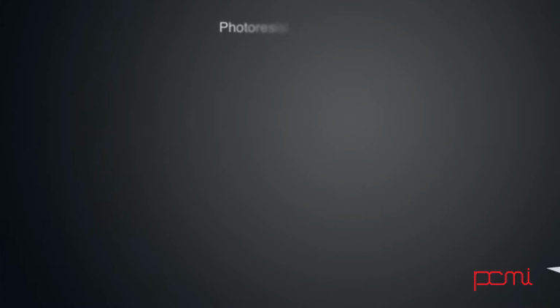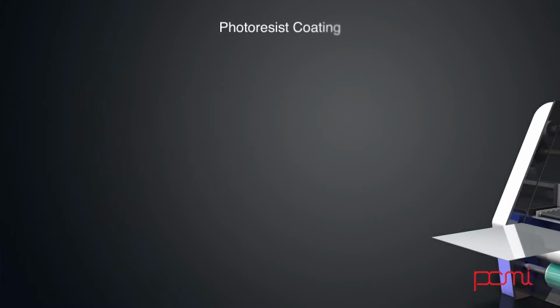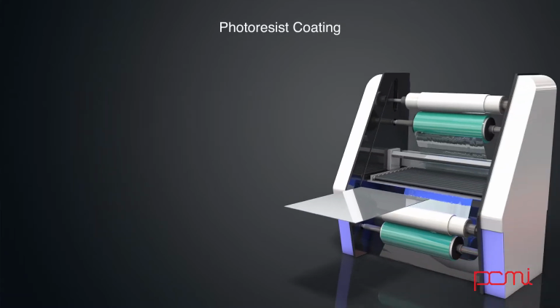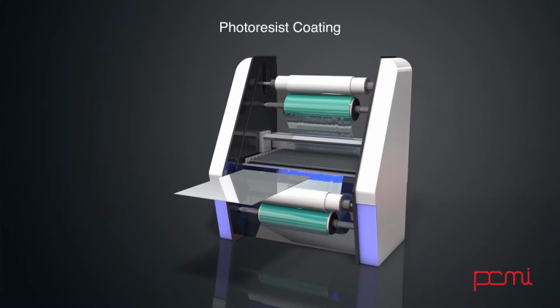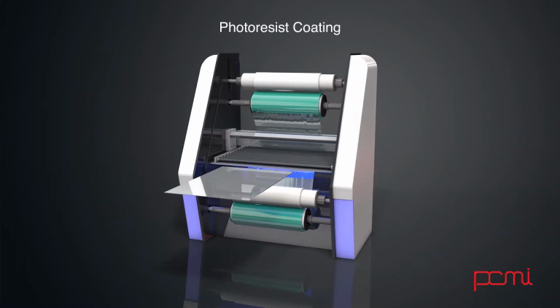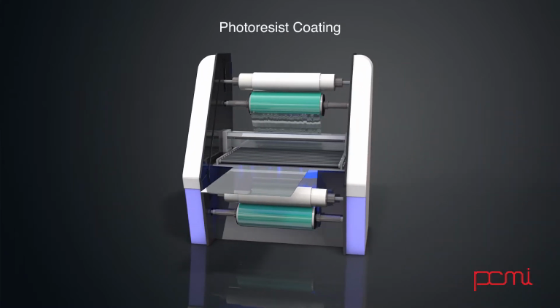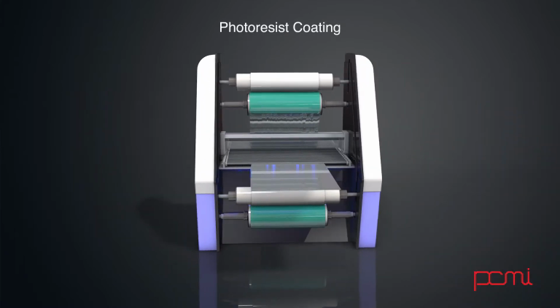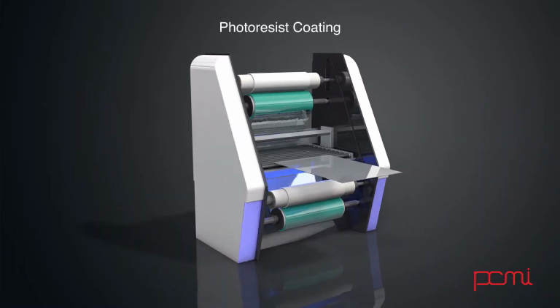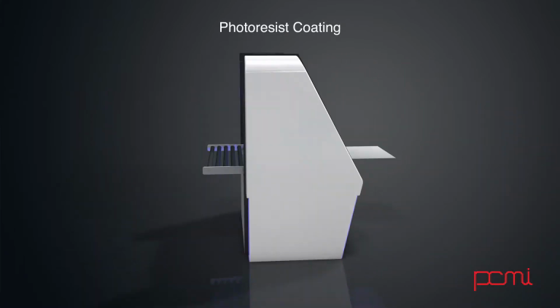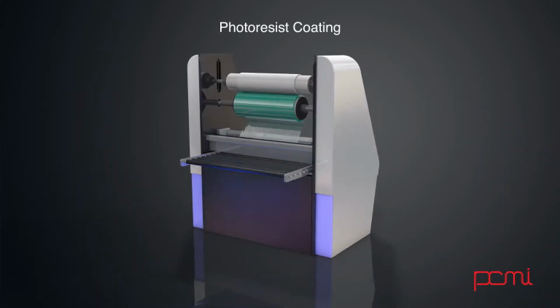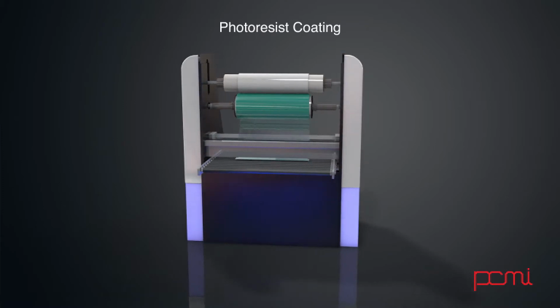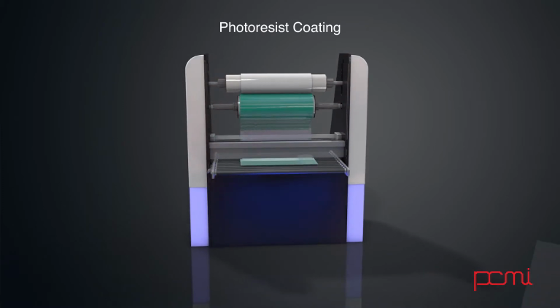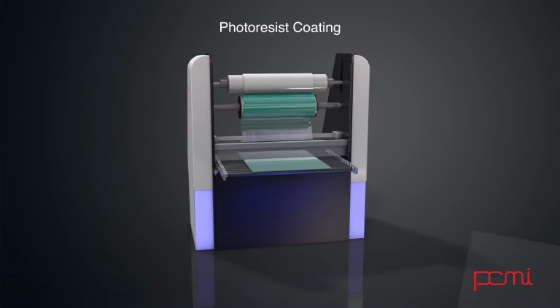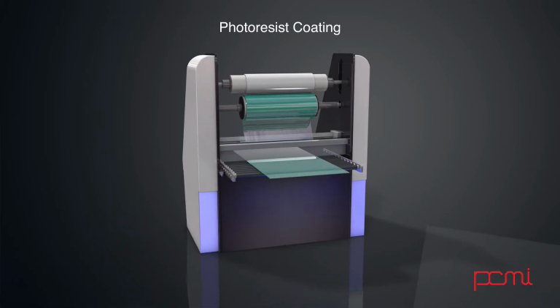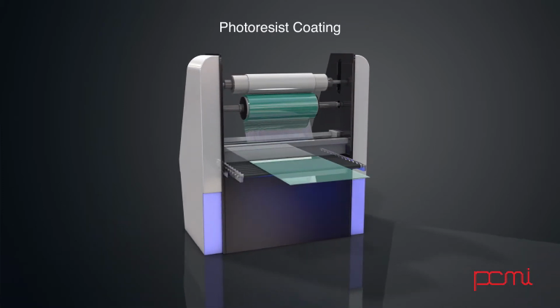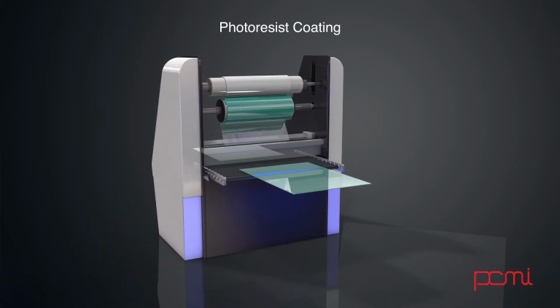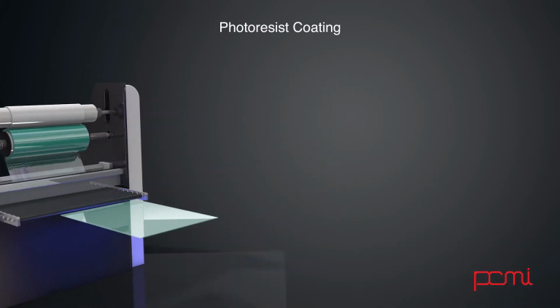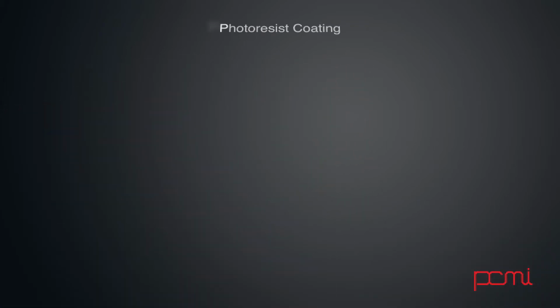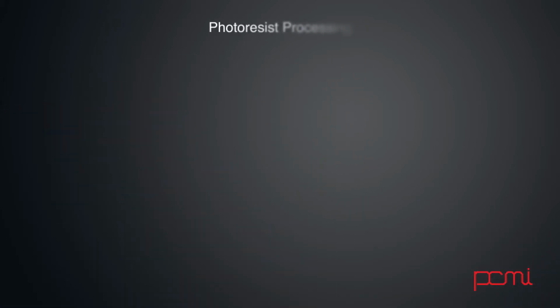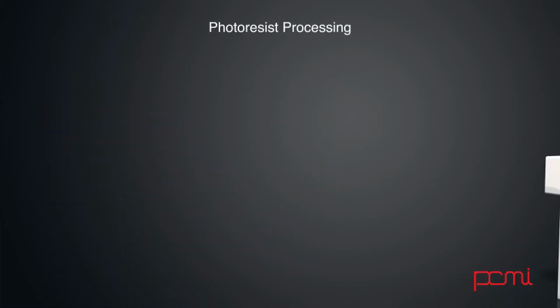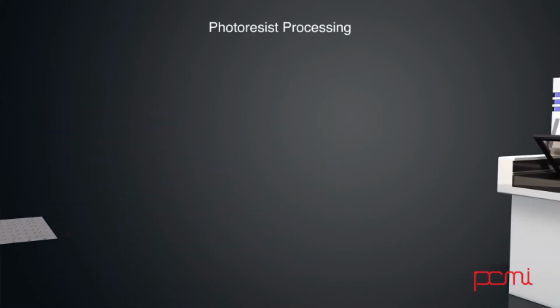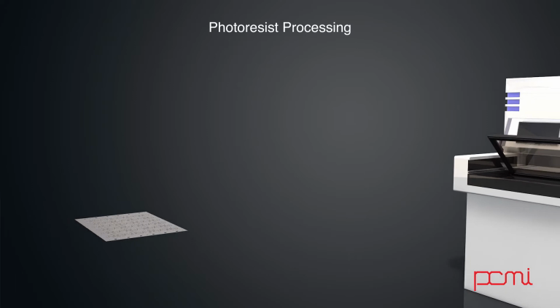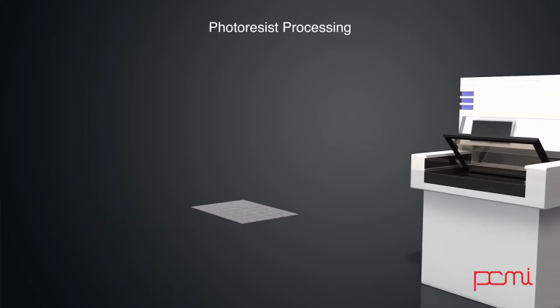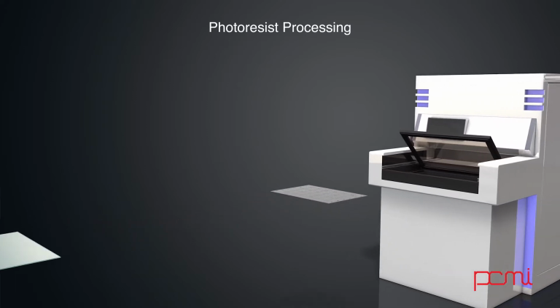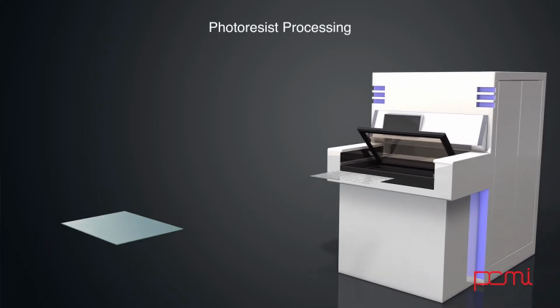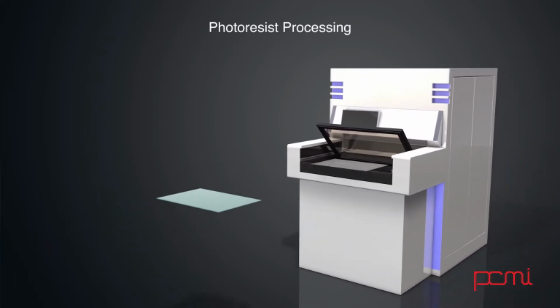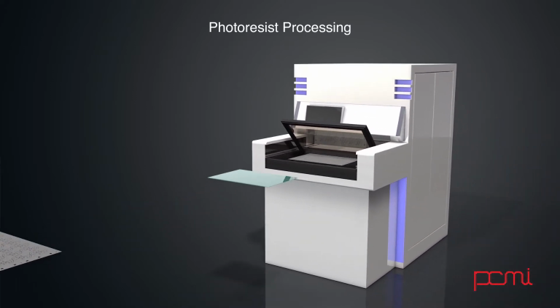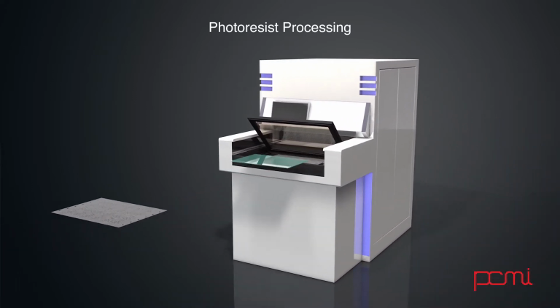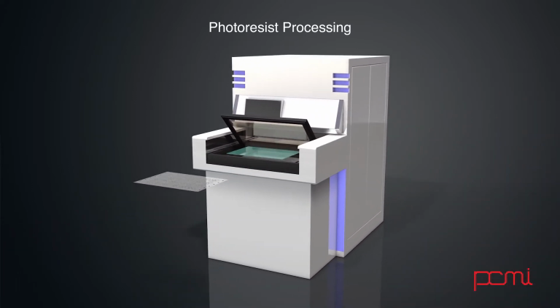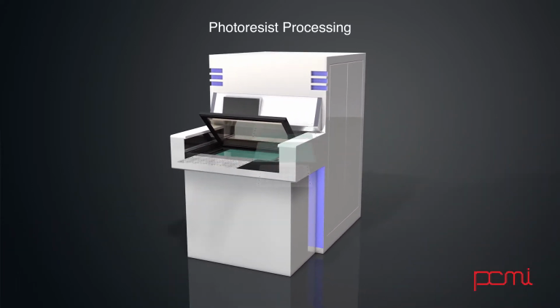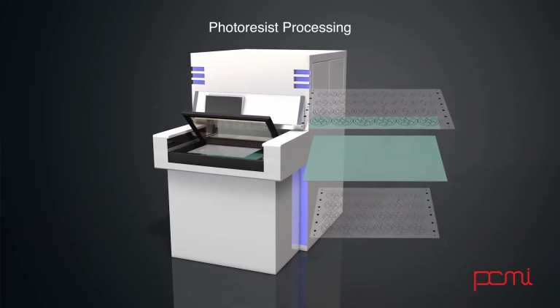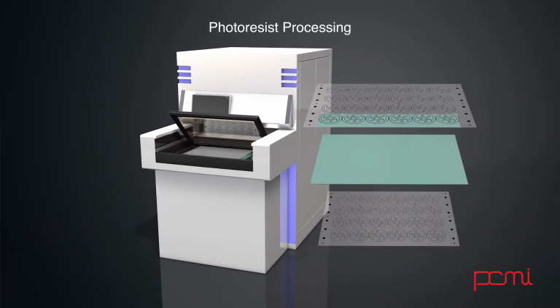The sheets are then coated with the photosensitive resist. The resist is sensitive to UV light and resistant to acid. After the resist is applied, the material is then placed between the two pieces of artwork that have been created.